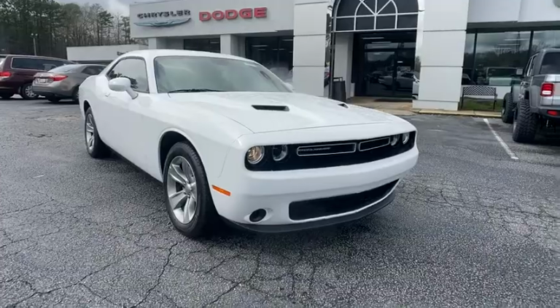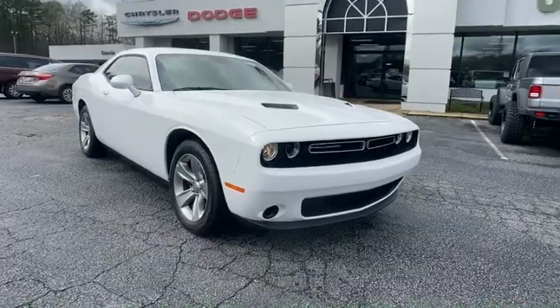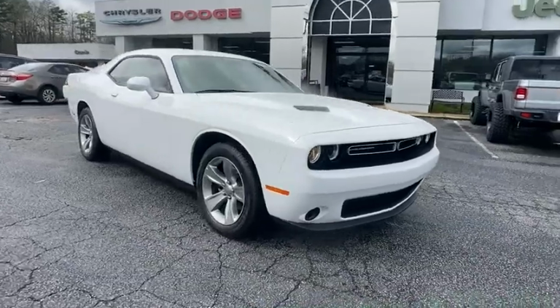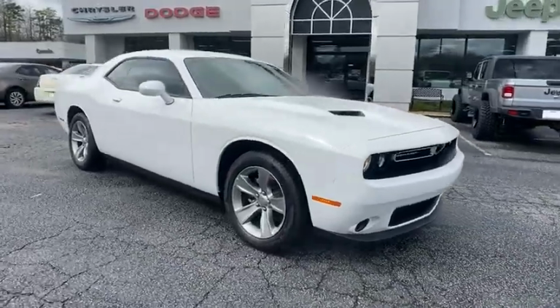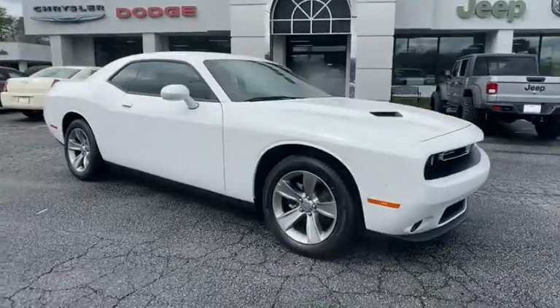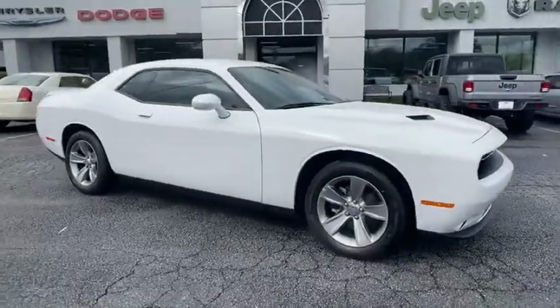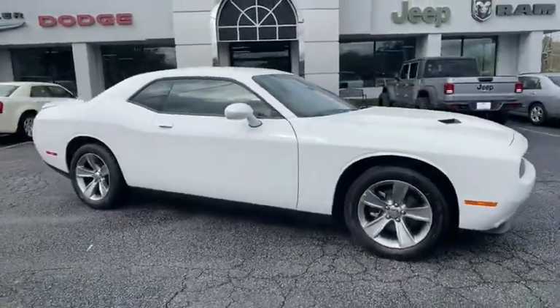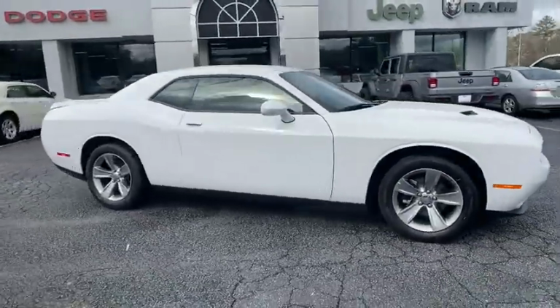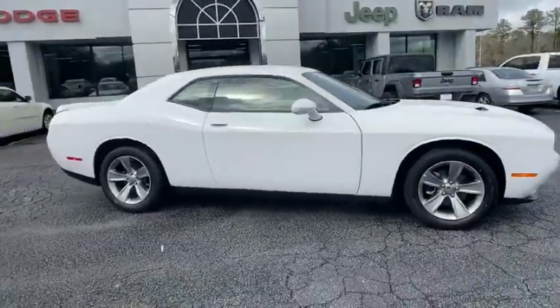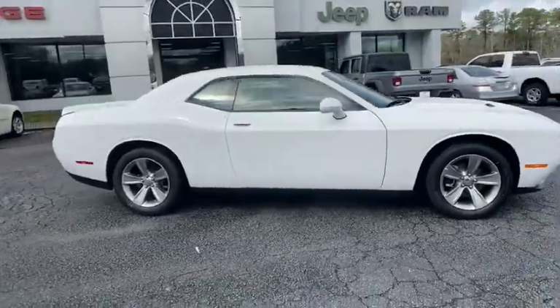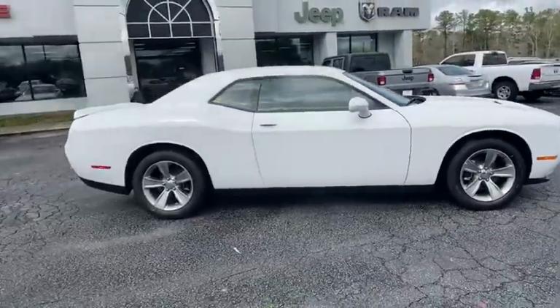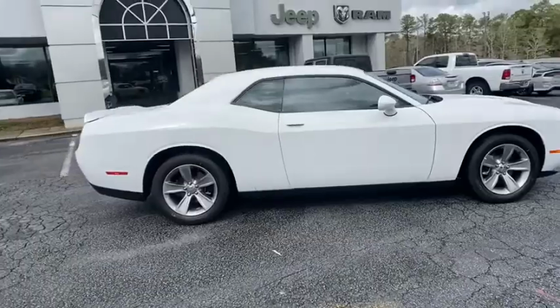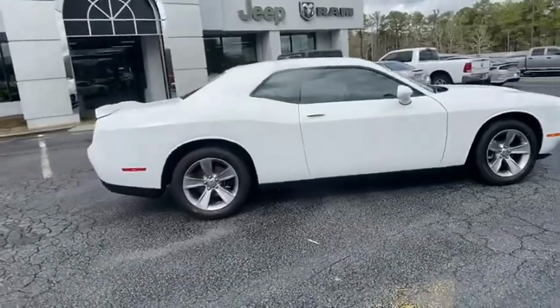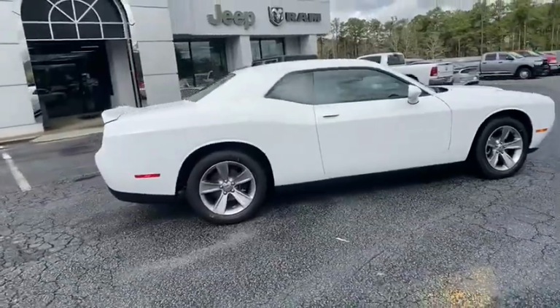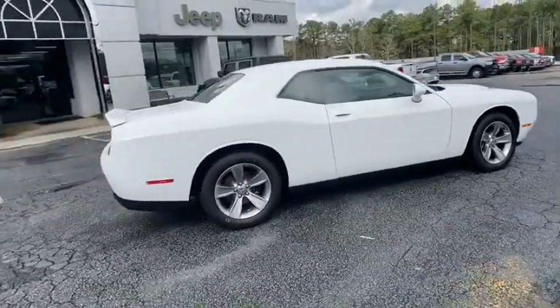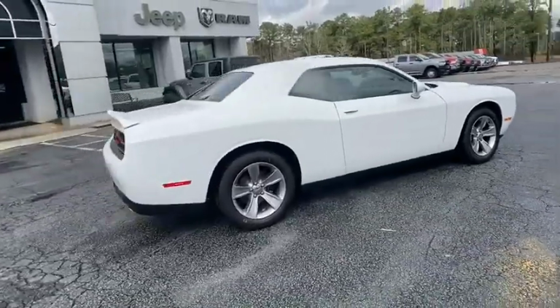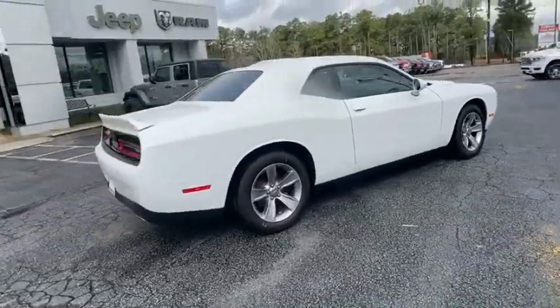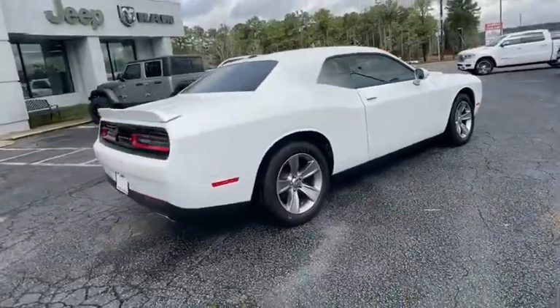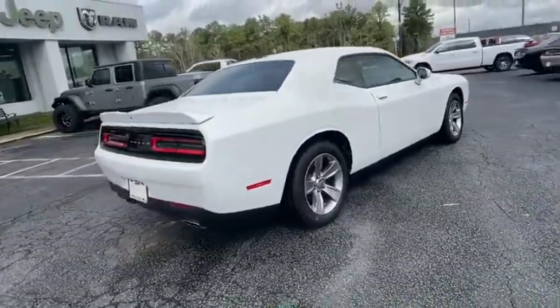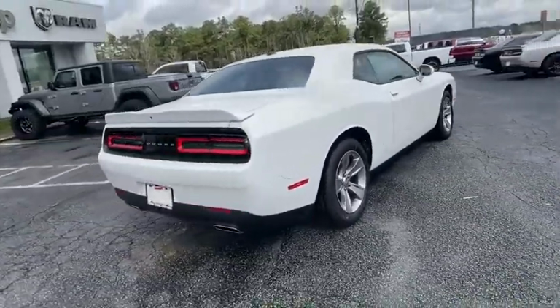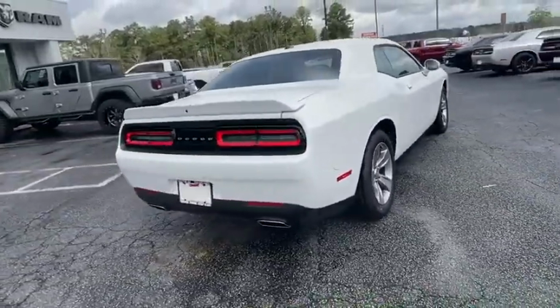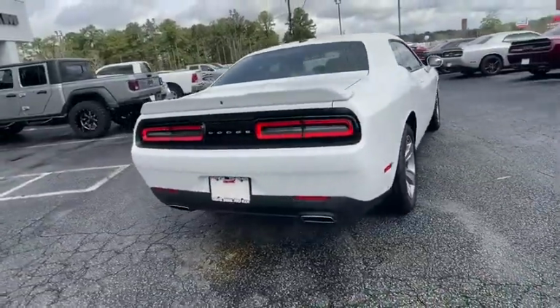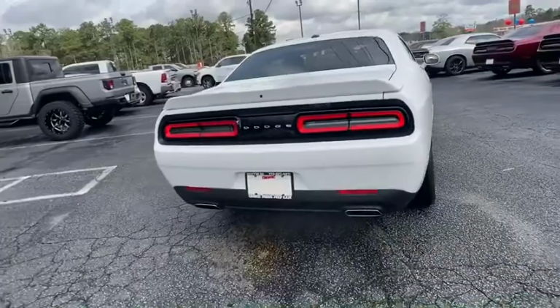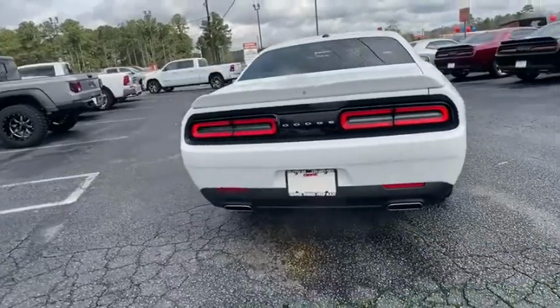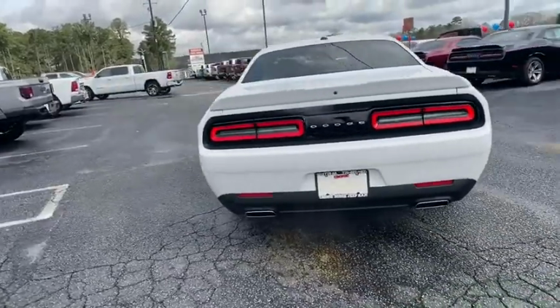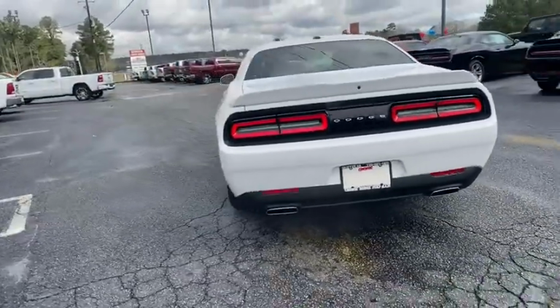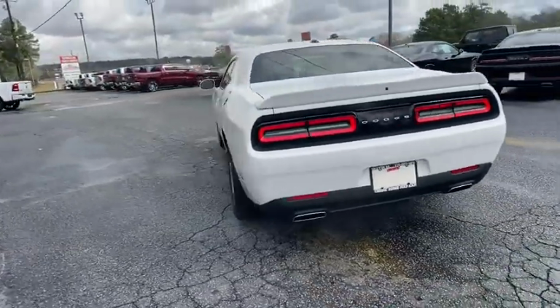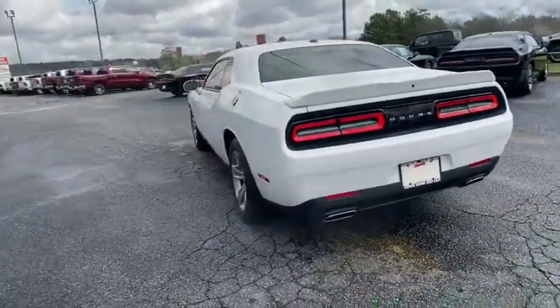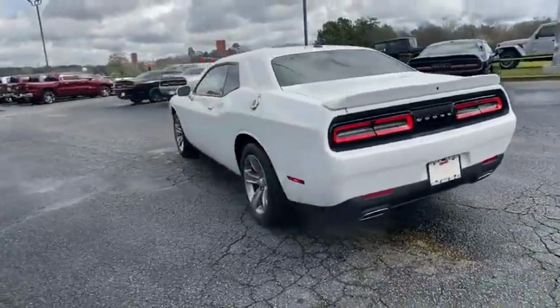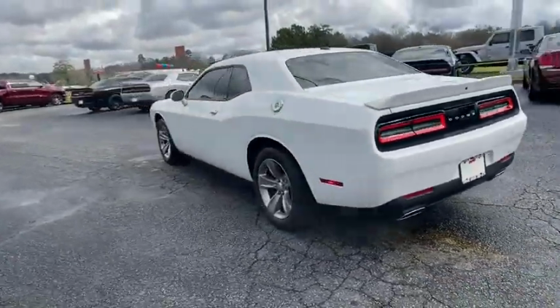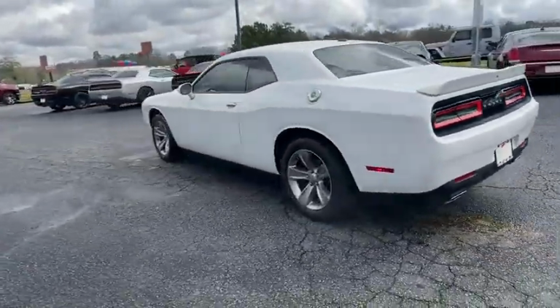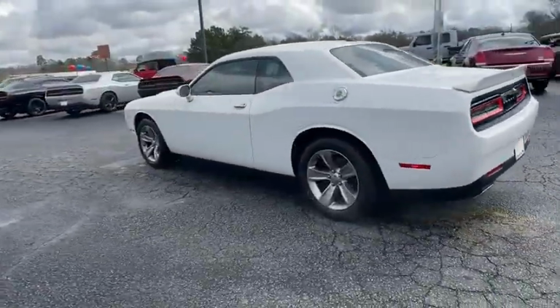We are pleased to show you the 2019 Dodge Challenger. Rated most appealing mid-sized sport car by J.D. Power & Associates, the Dodge Challenger delivers on style and performance. It's powerful, practical, and efficient.